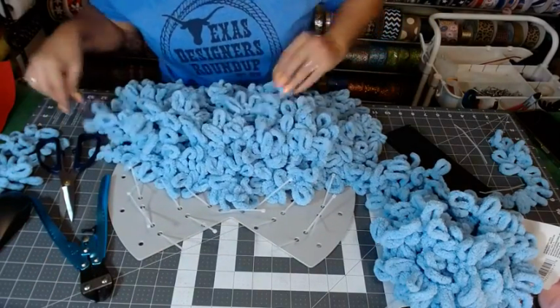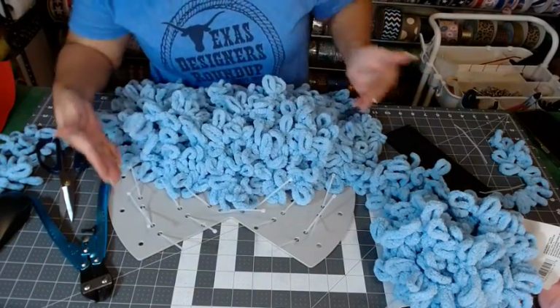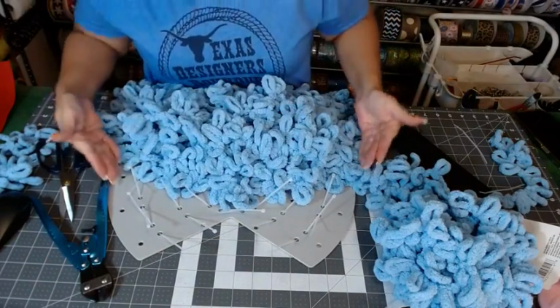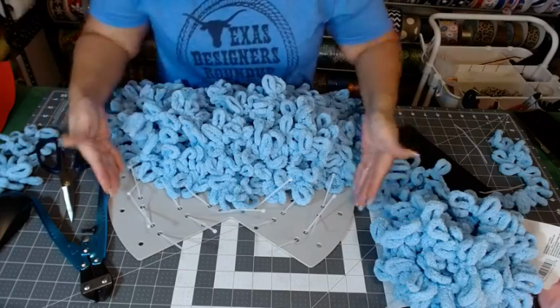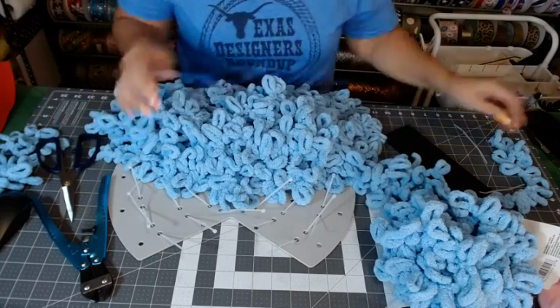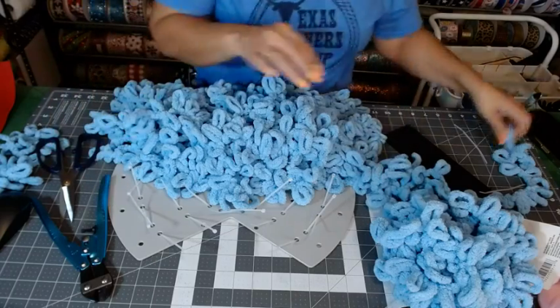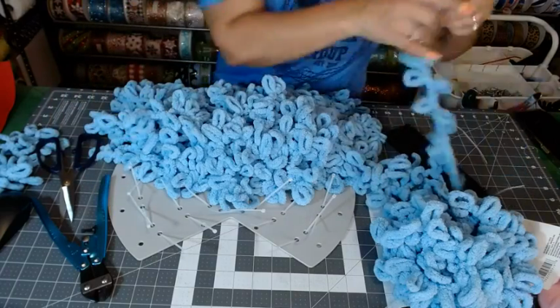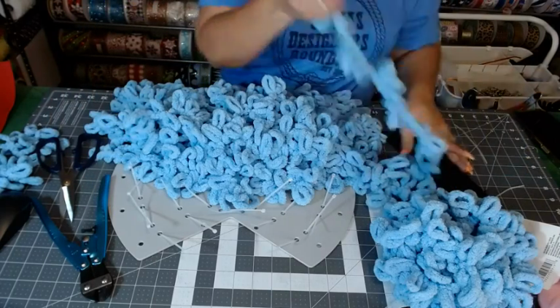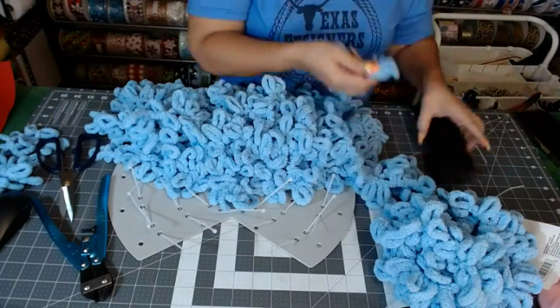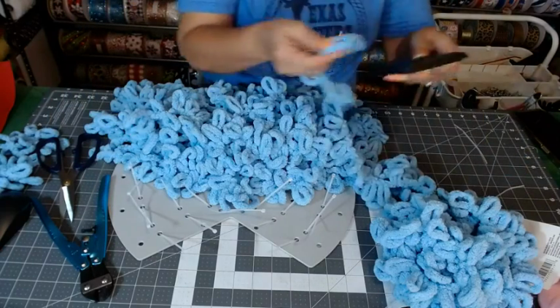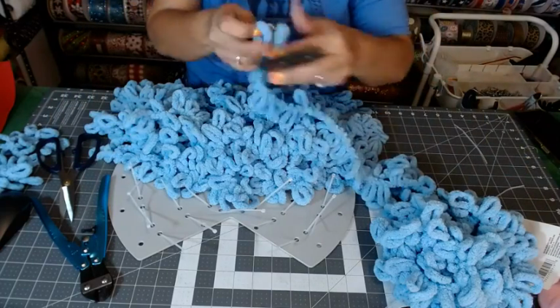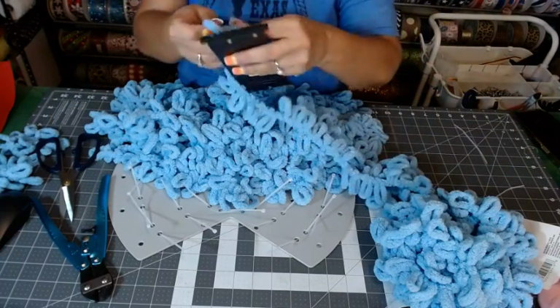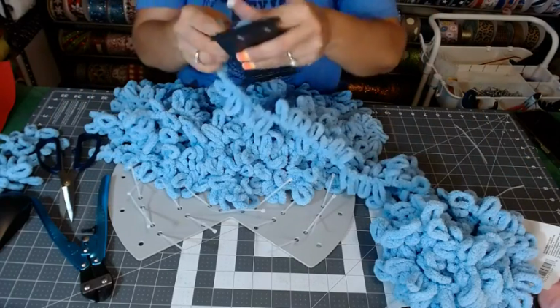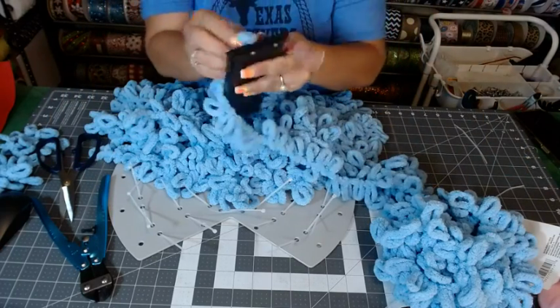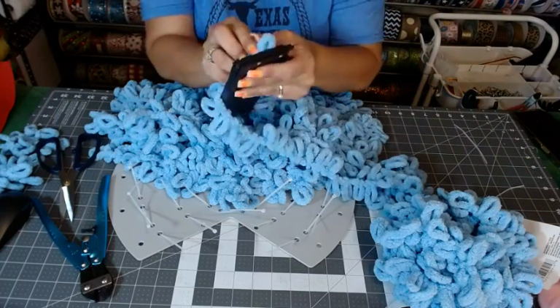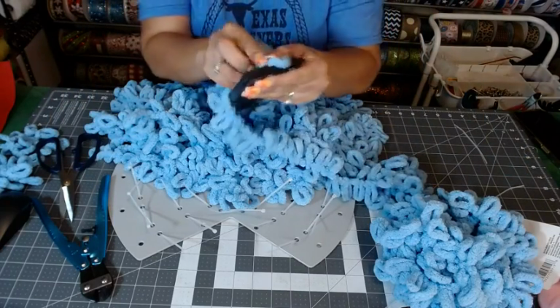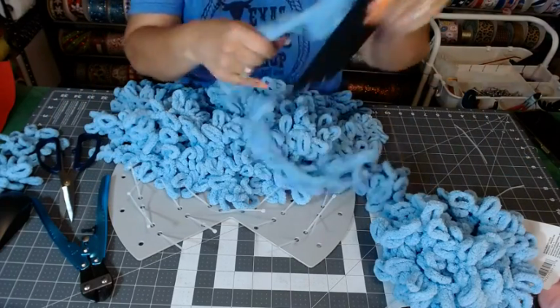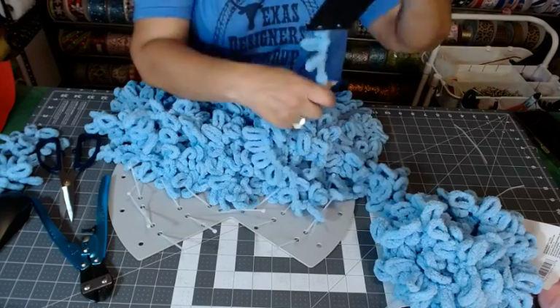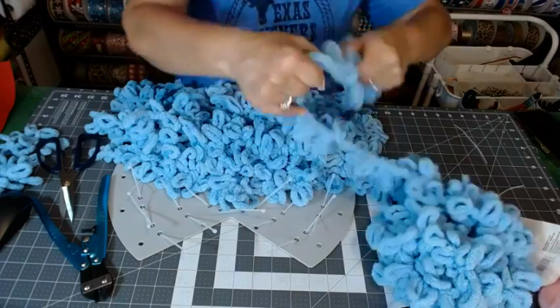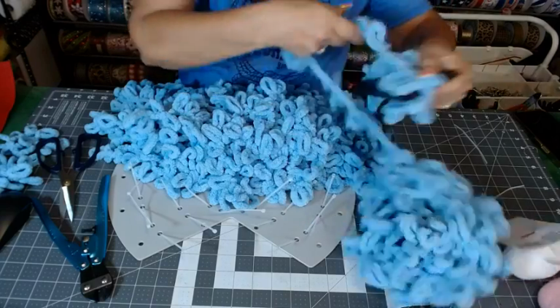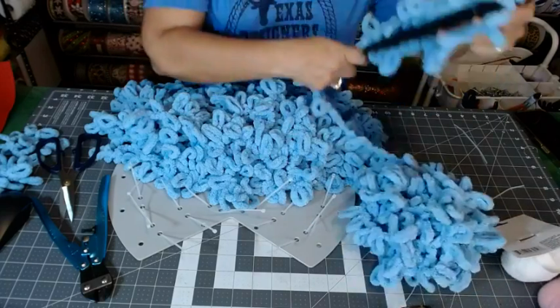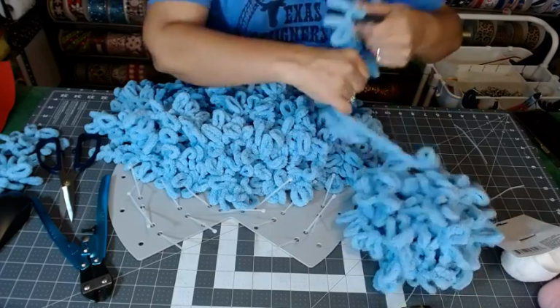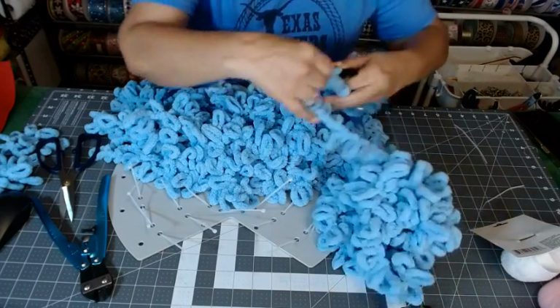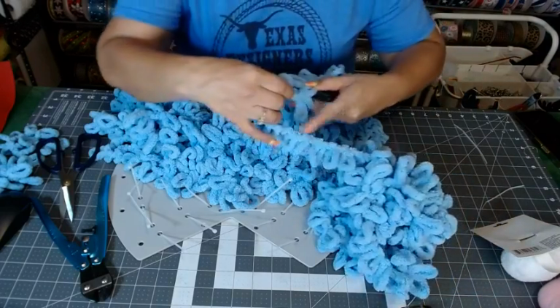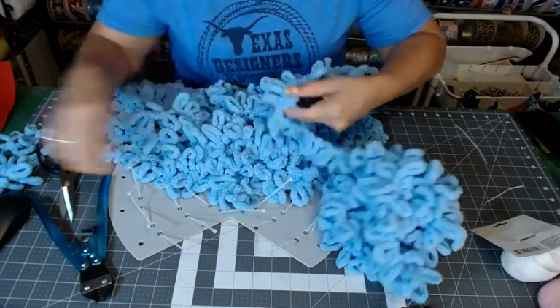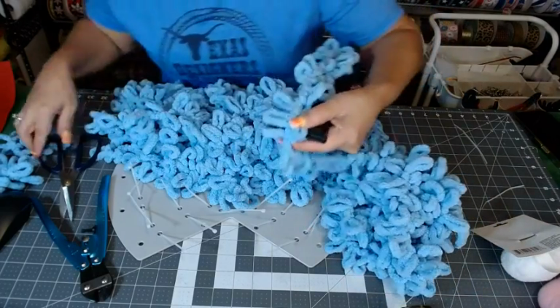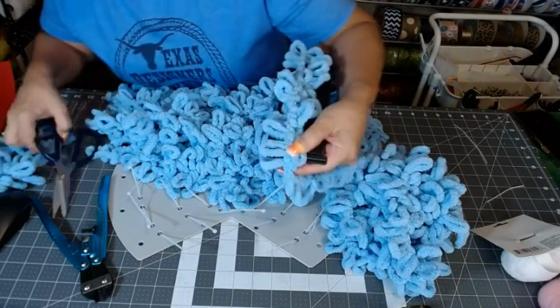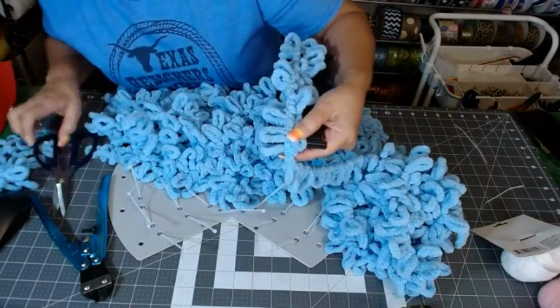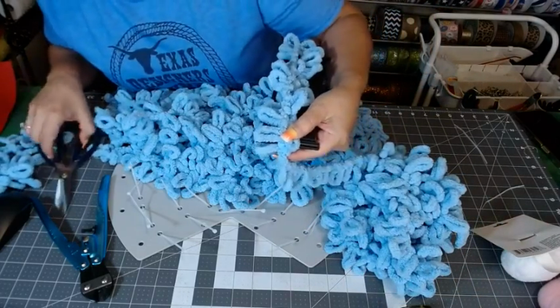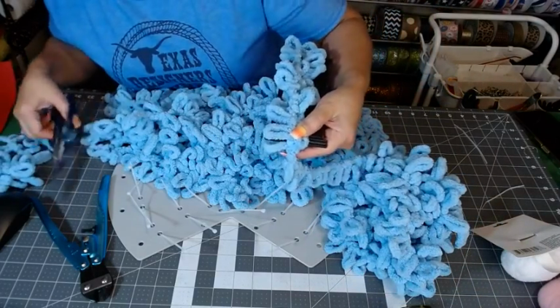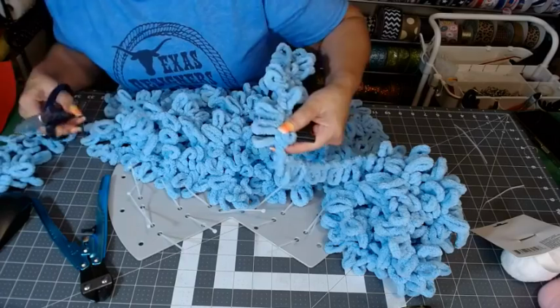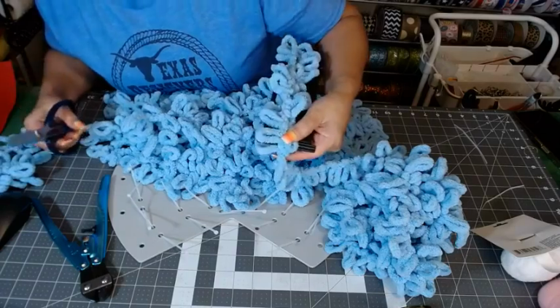We actually may not need those outside ones at all, so I'm just filling in the inside. It takes me a couple — I write.